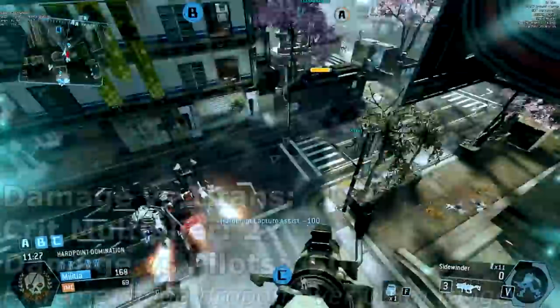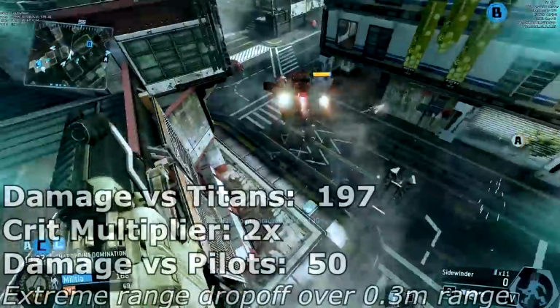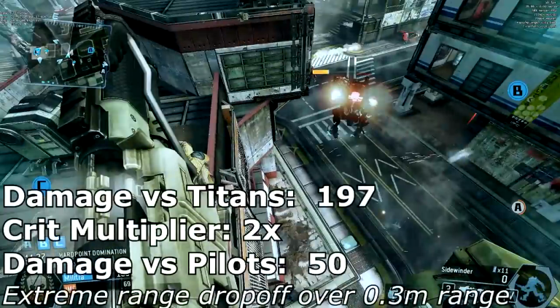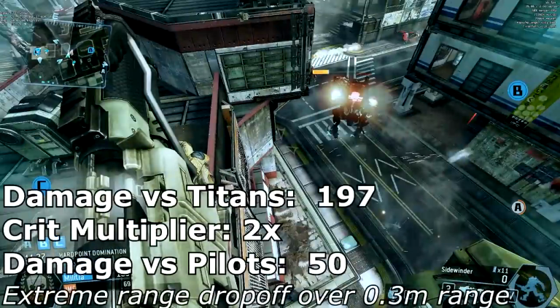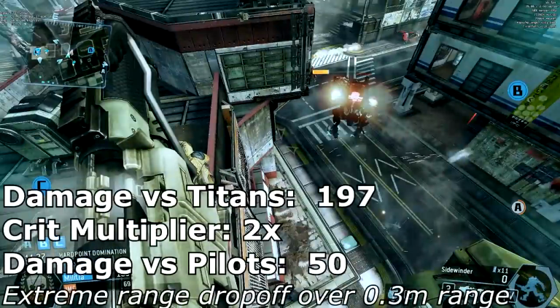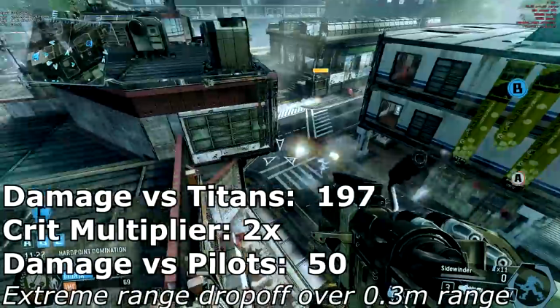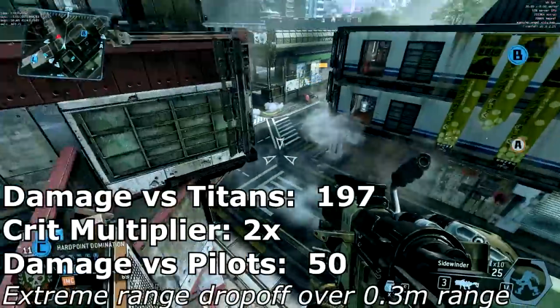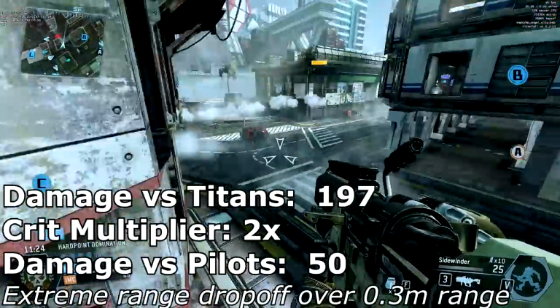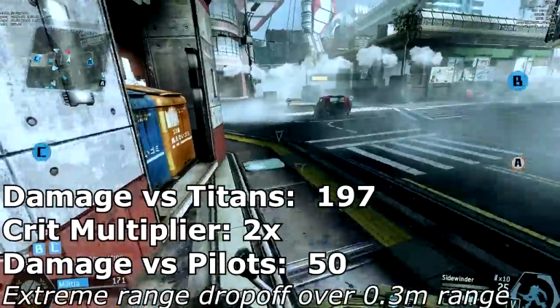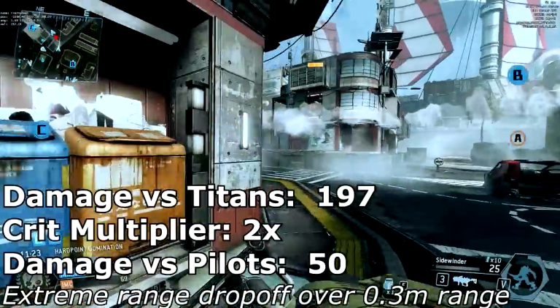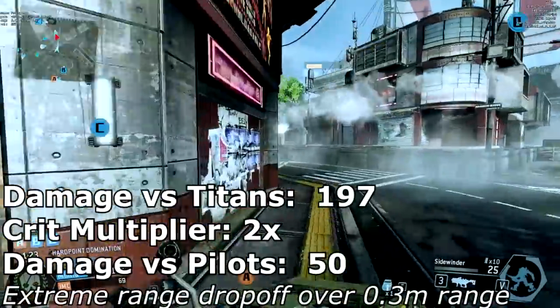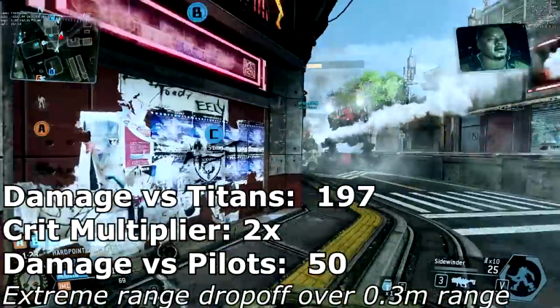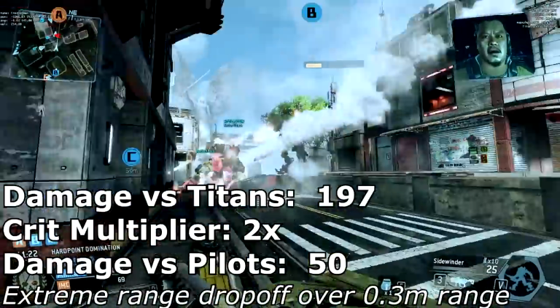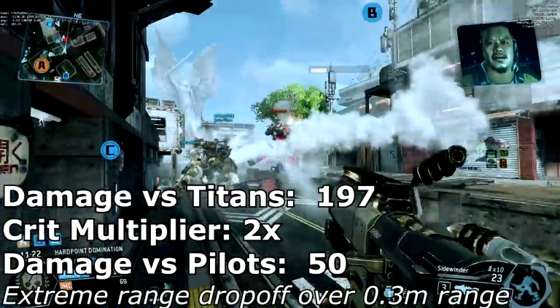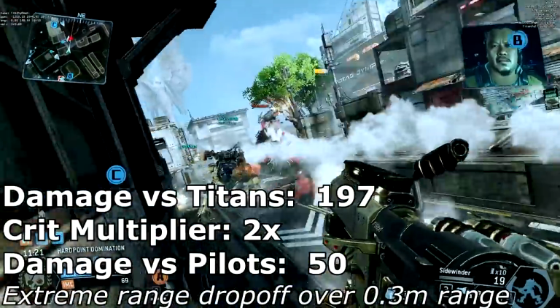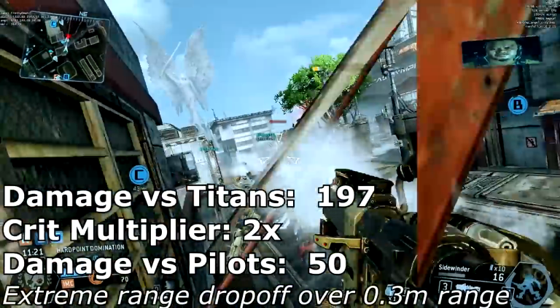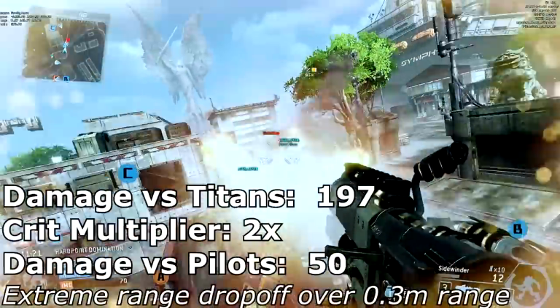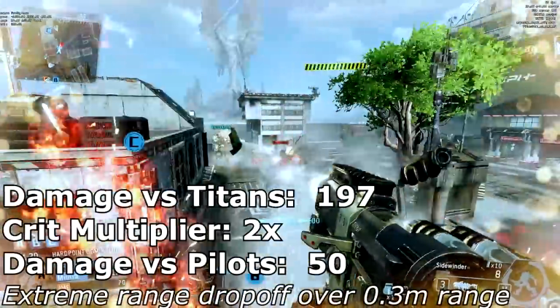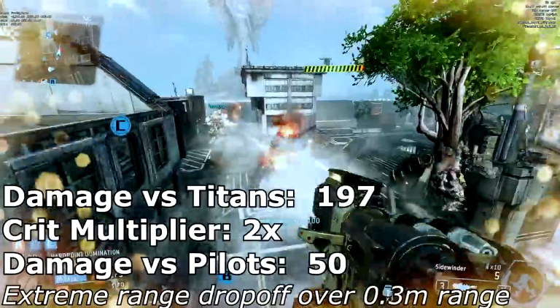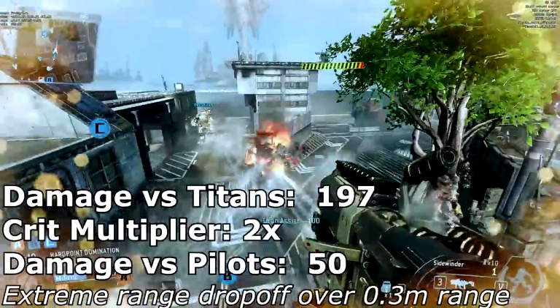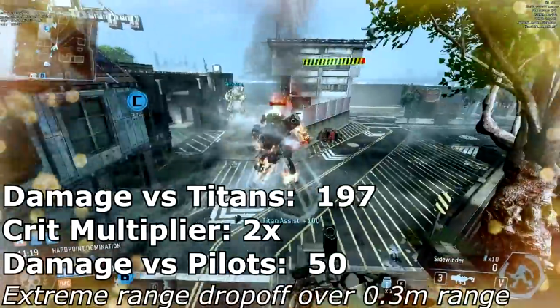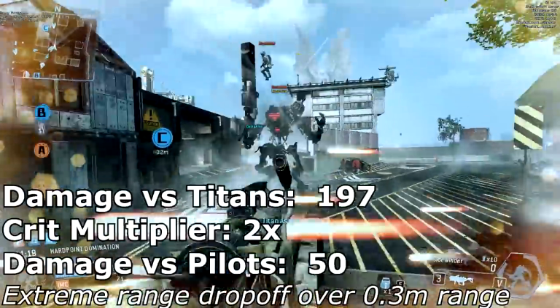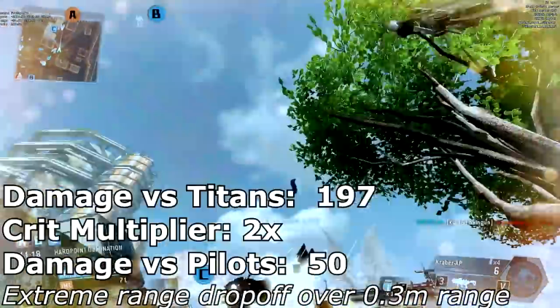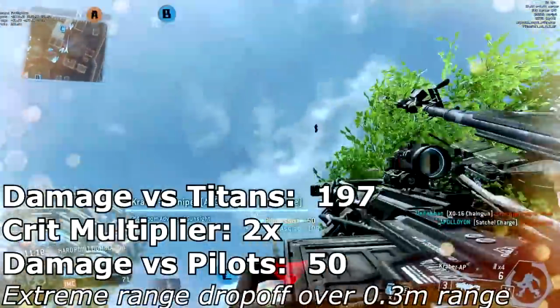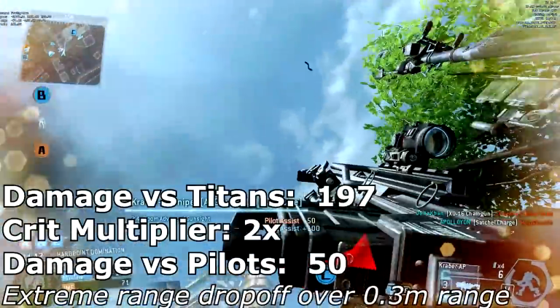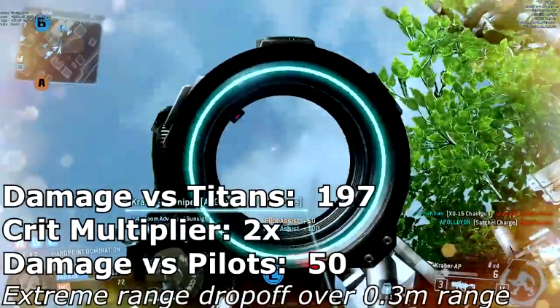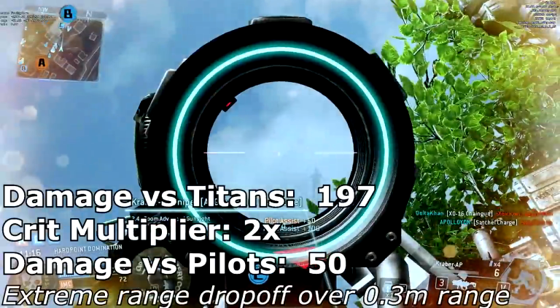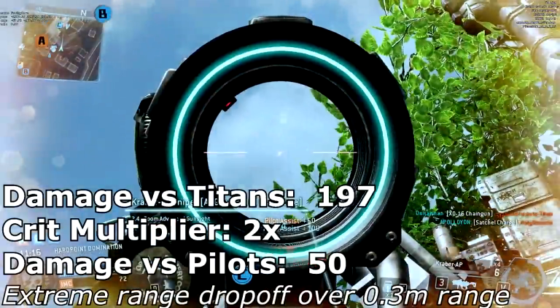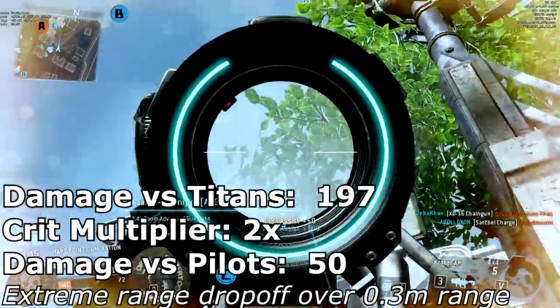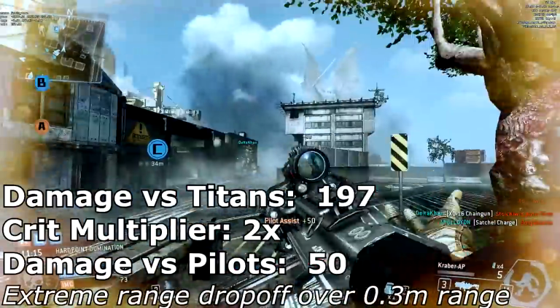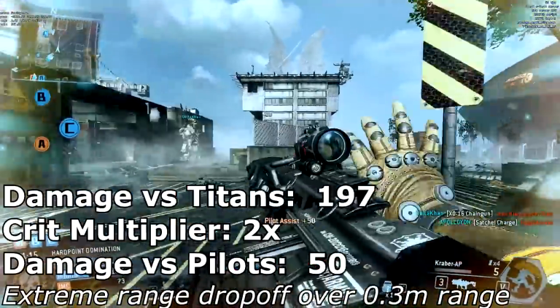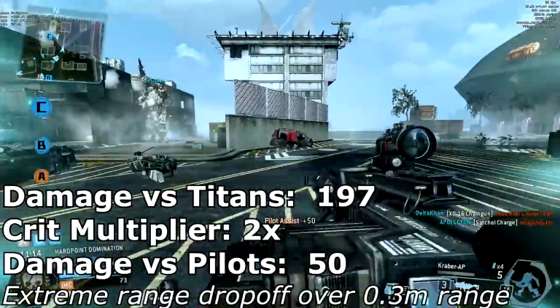The Sidewinder deals a set 197 damage with a direct hit vs titans with a crit multiplier of 2x, meaning that as long as you're hitting a red glowing part vs an unshielded titan you're dealing double damage with each Sidewinder shot.